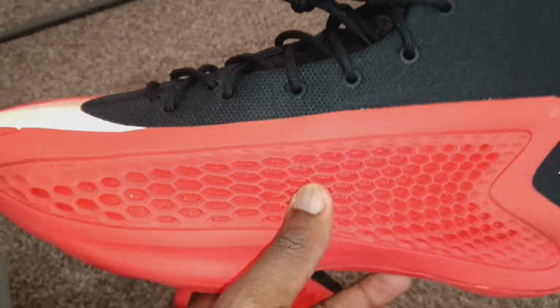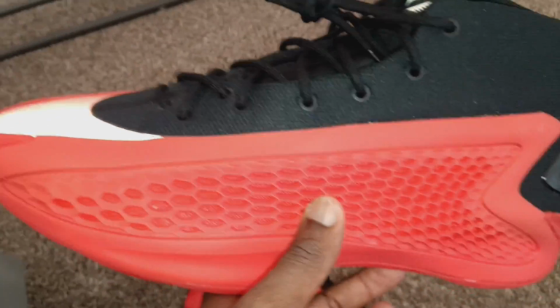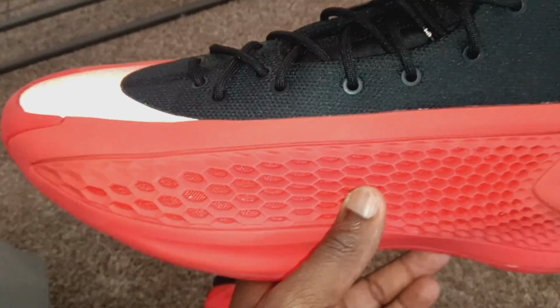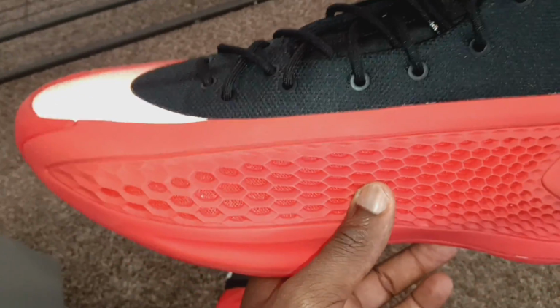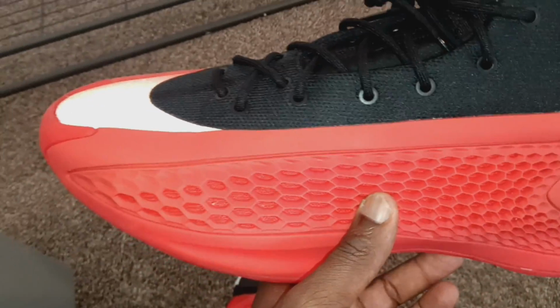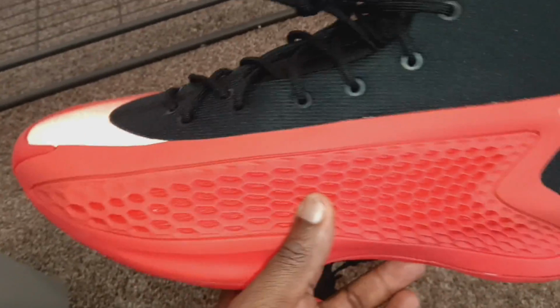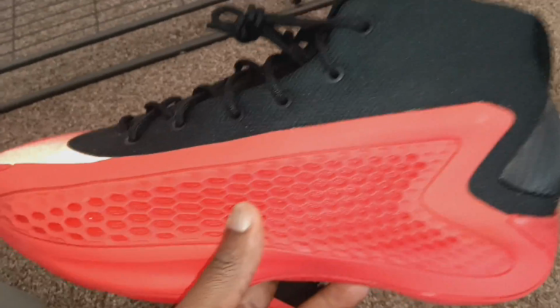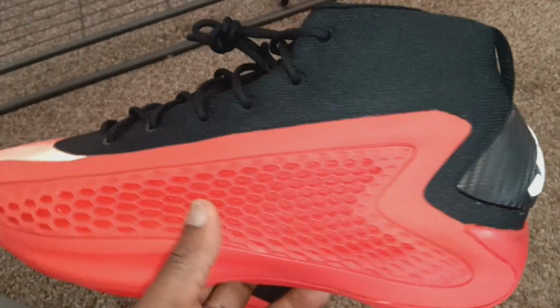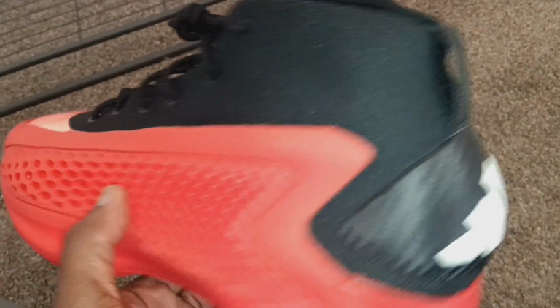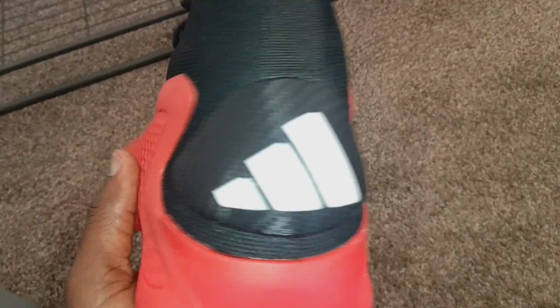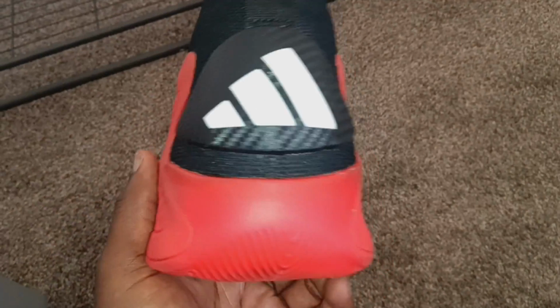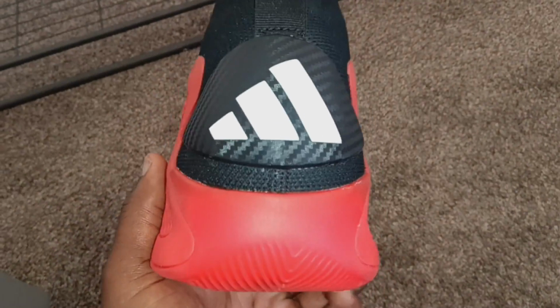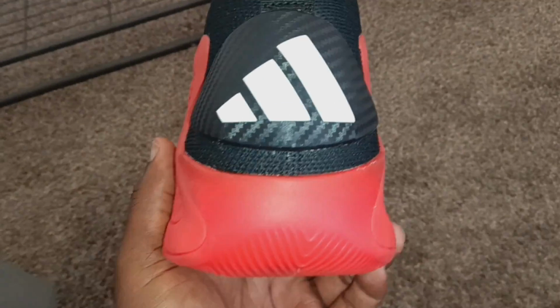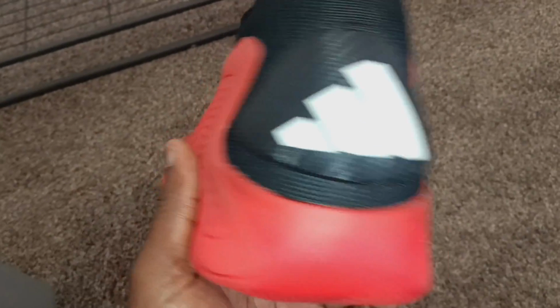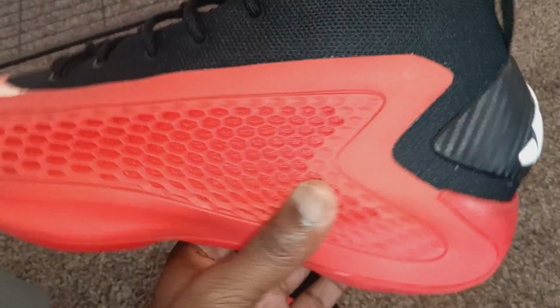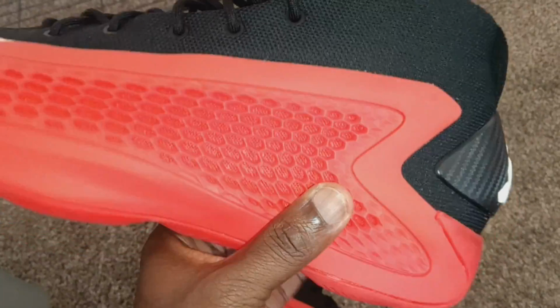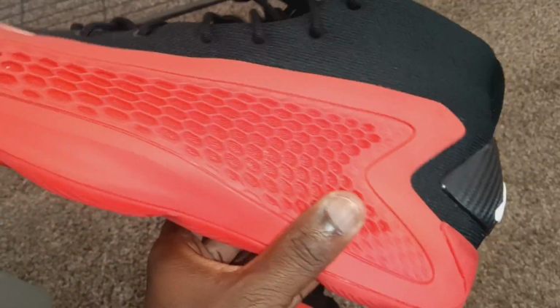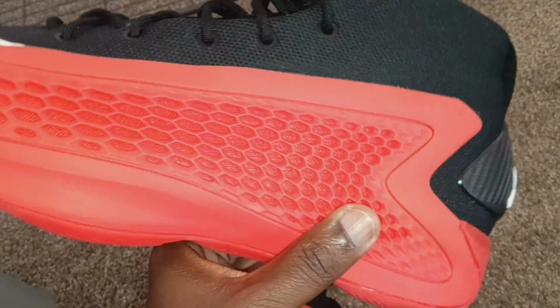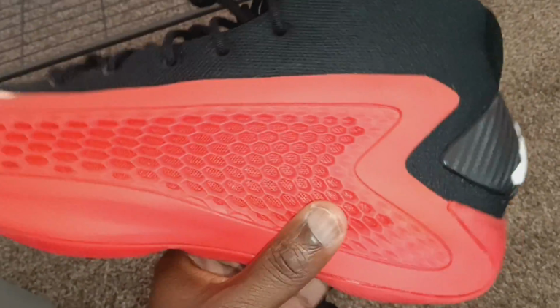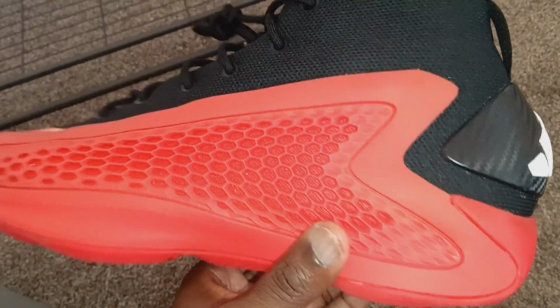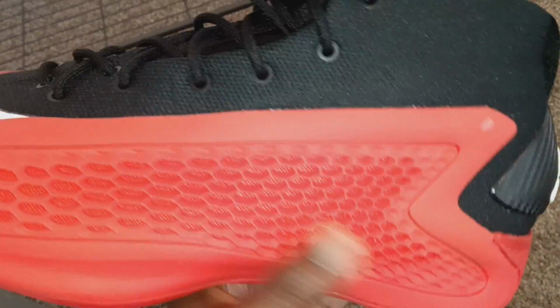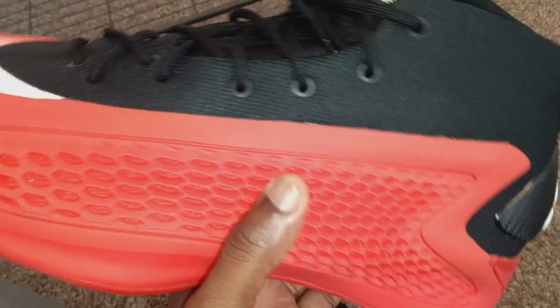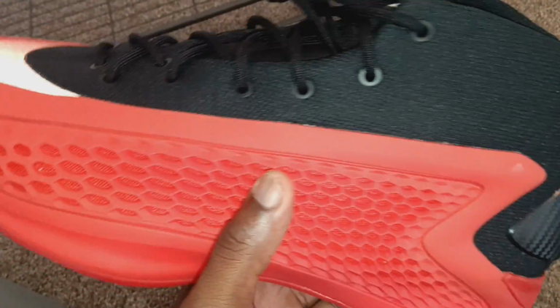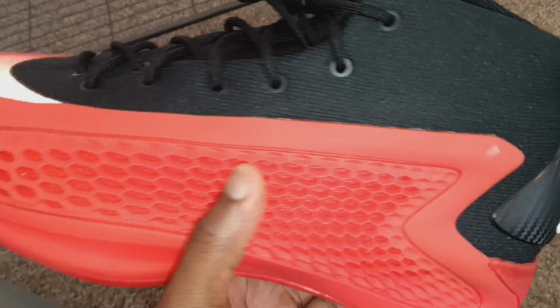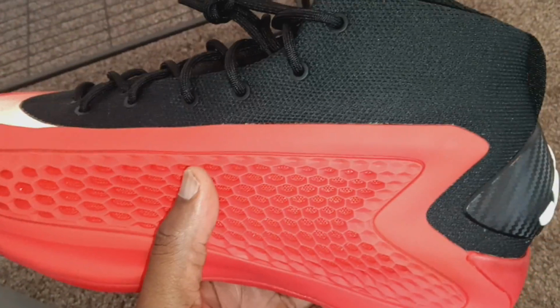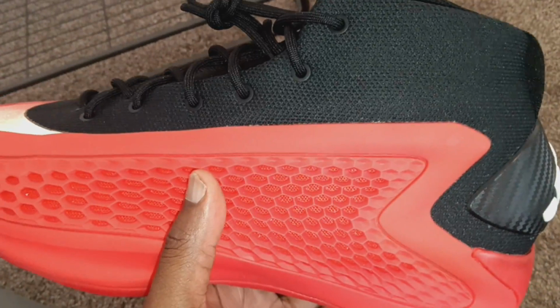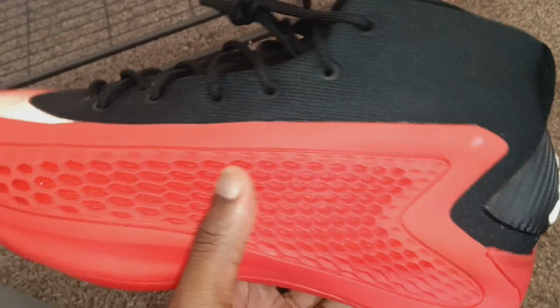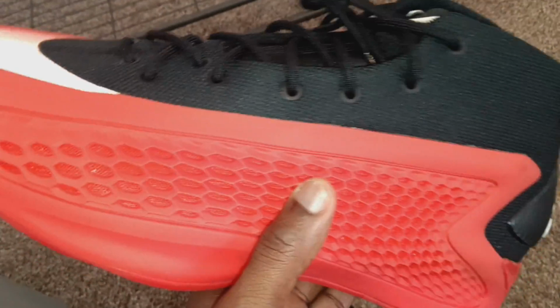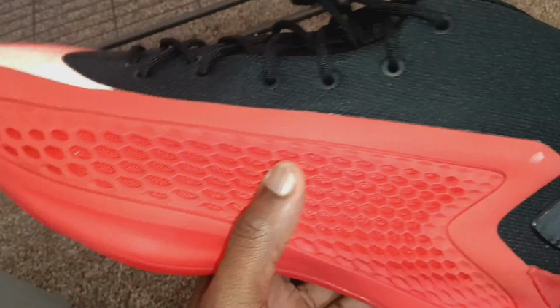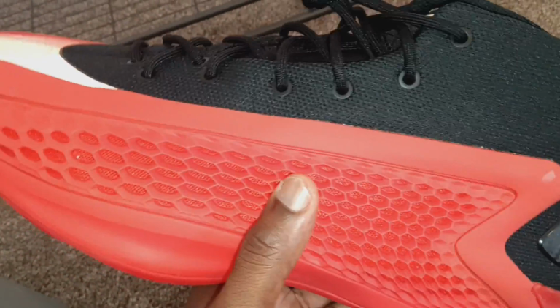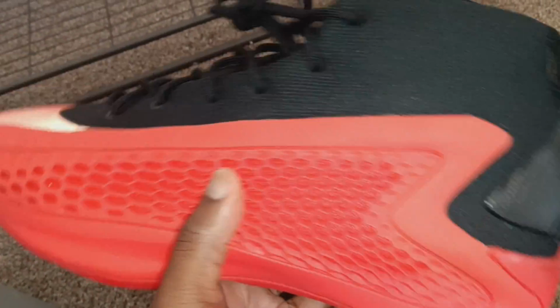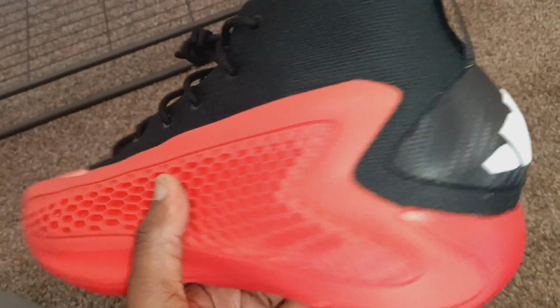Yo, what's good? Shoottubers King Ali back at it once again. Royalty Concepts TV. Sneaker review for the Georgia Bulldog AE1s.